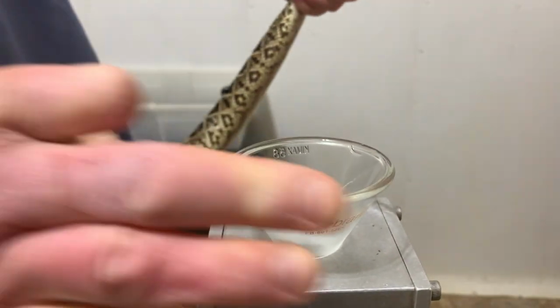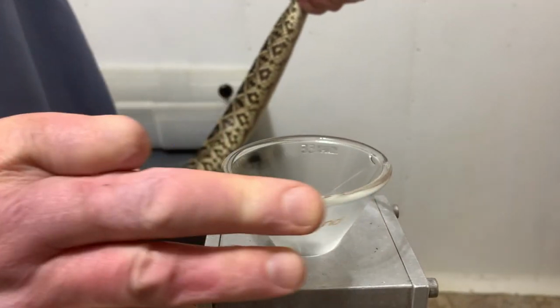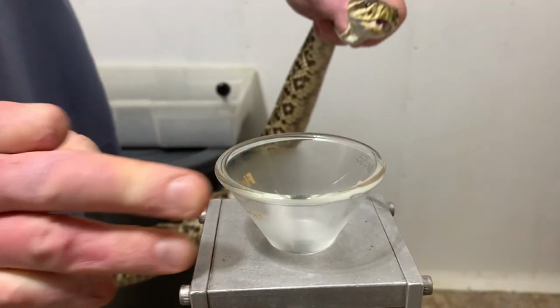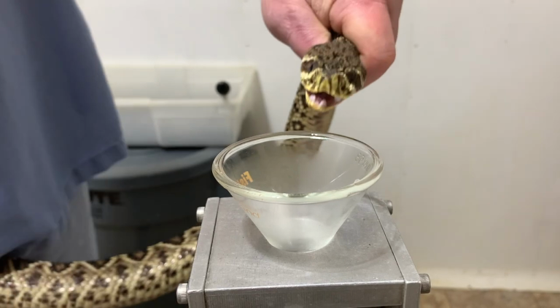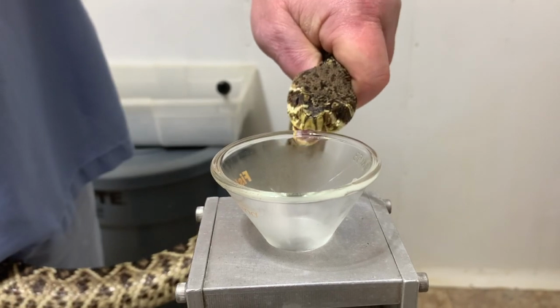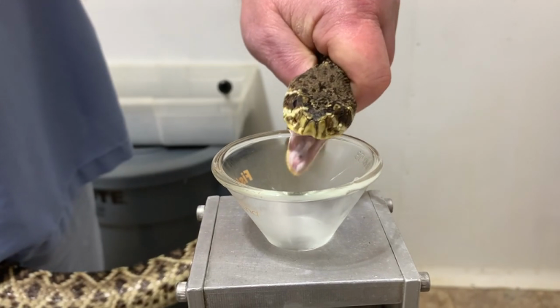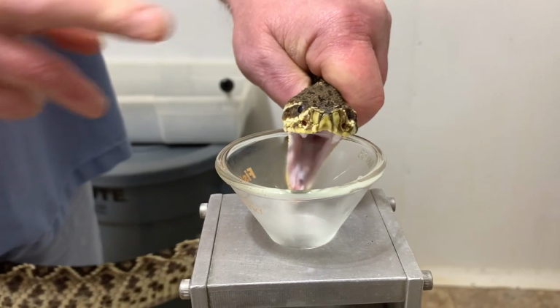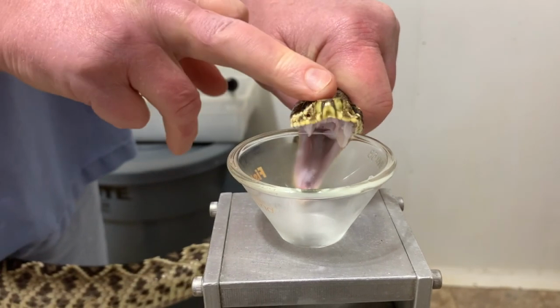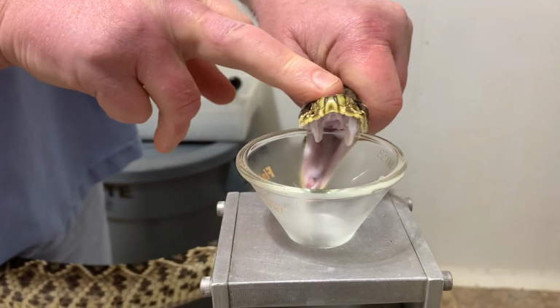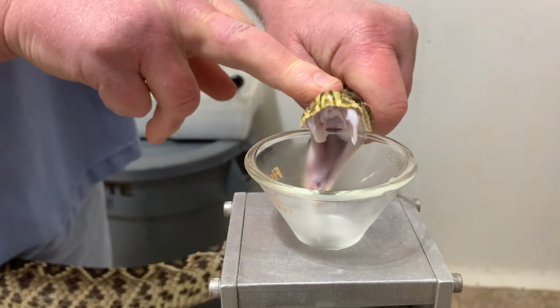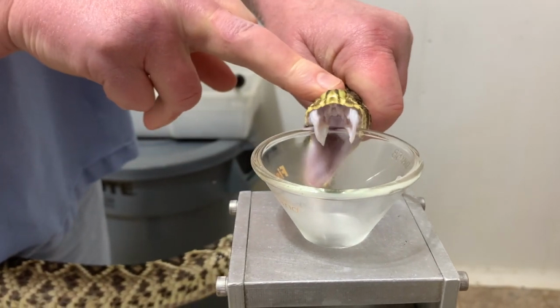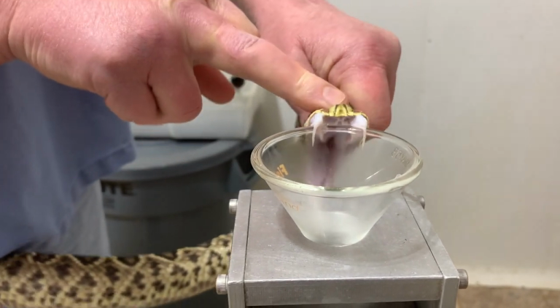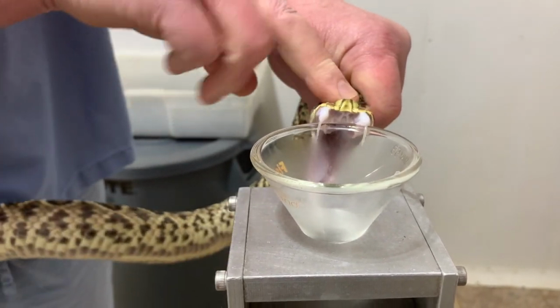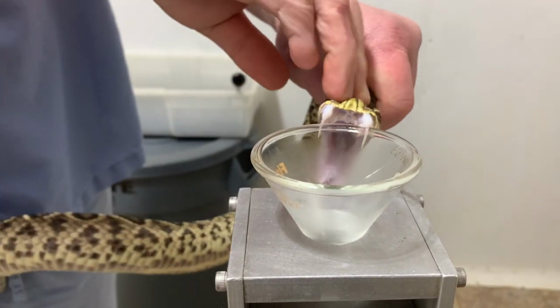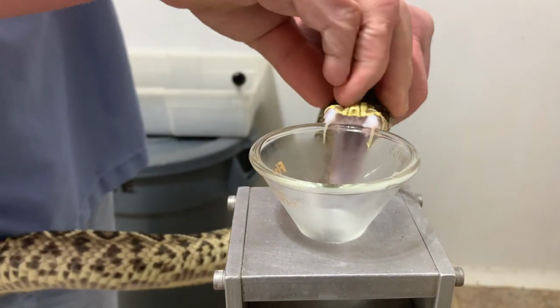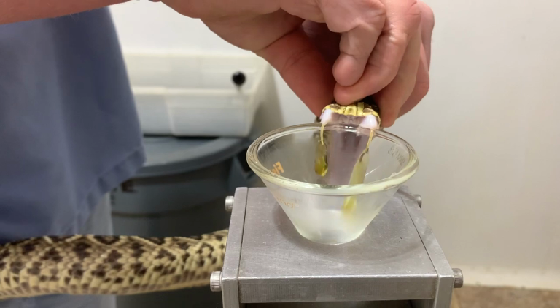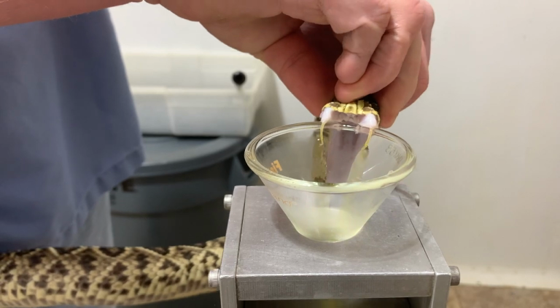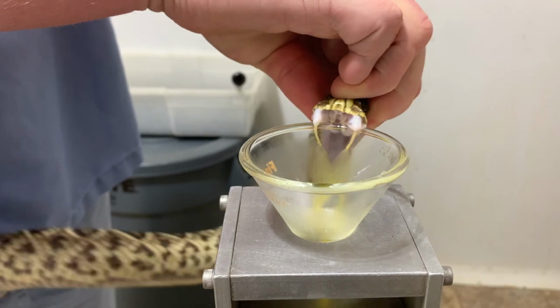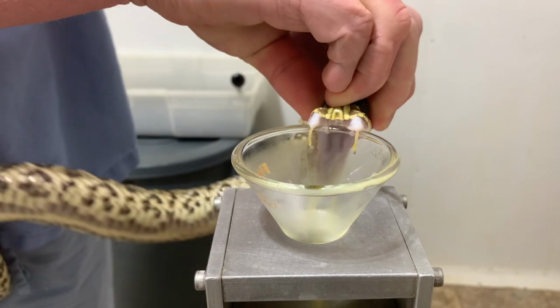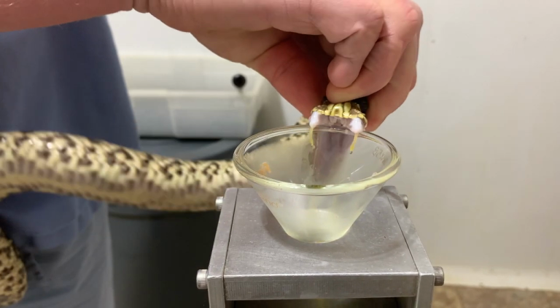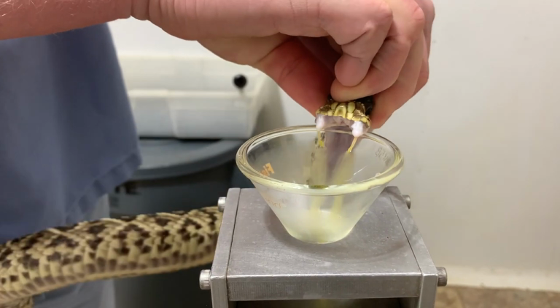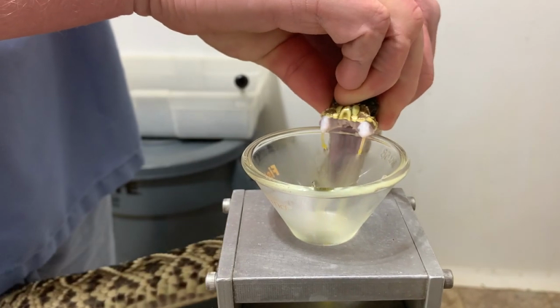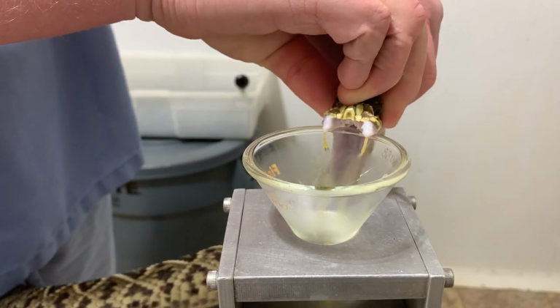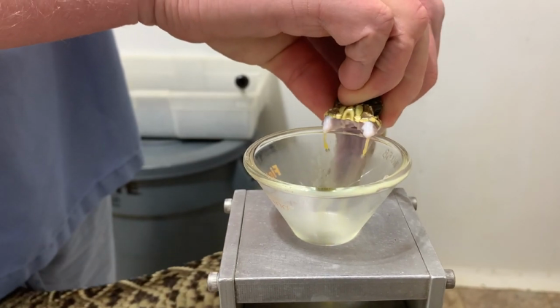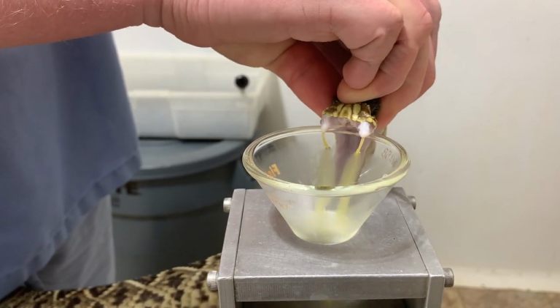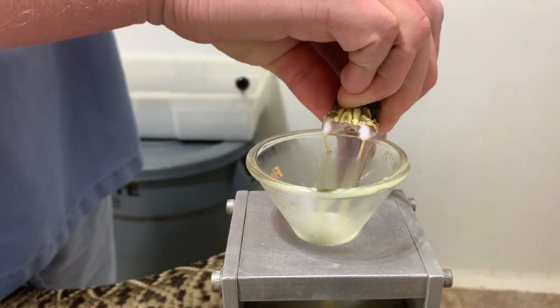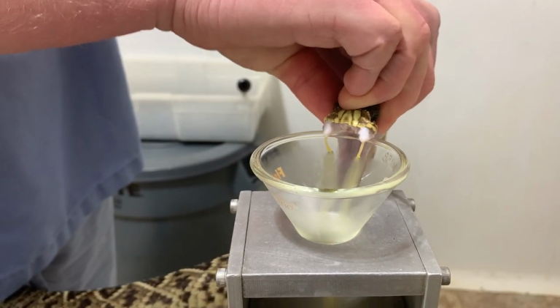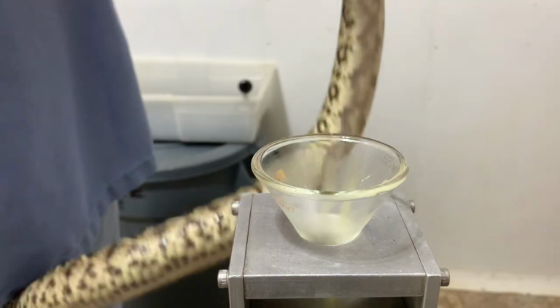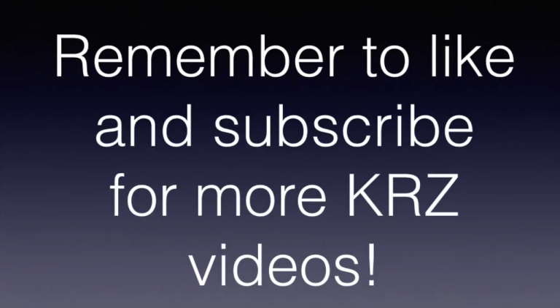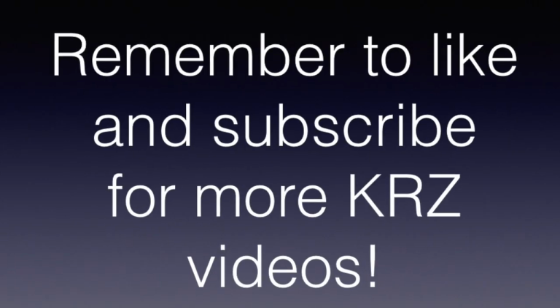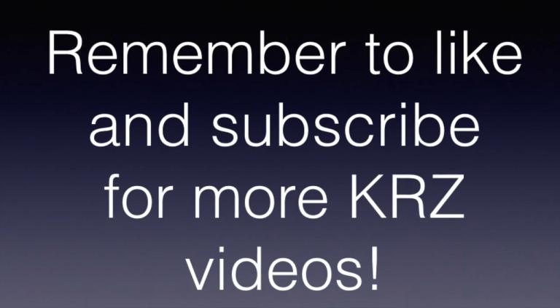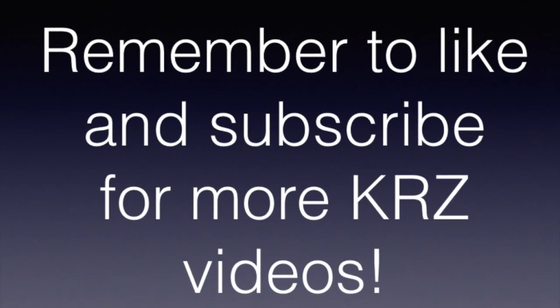As always, we really appreciate everybody watching. Please remember to like and subscribe if you enjoy seeing our videos and want to see more when we post new ones. Everybody have a fantastic day!